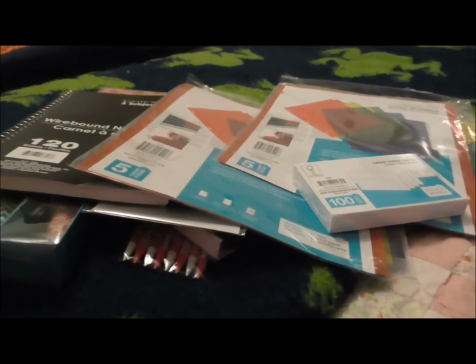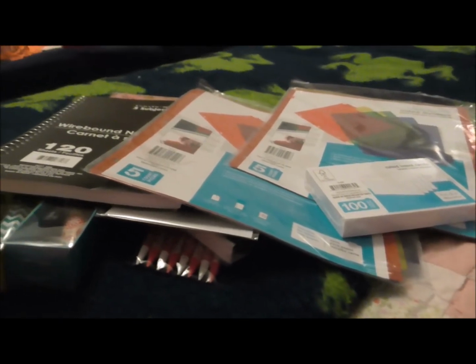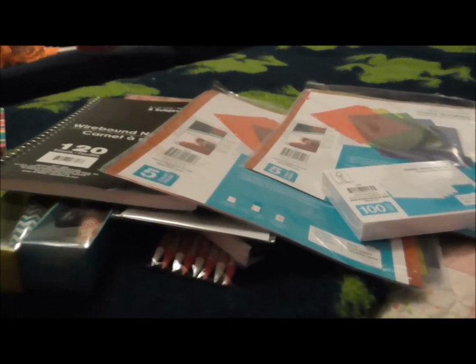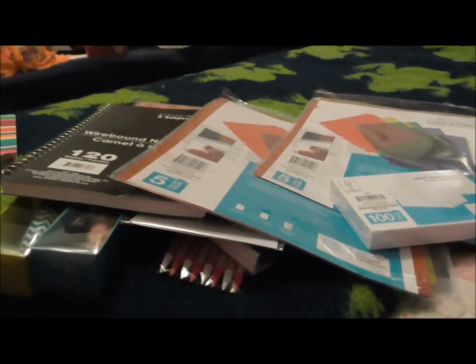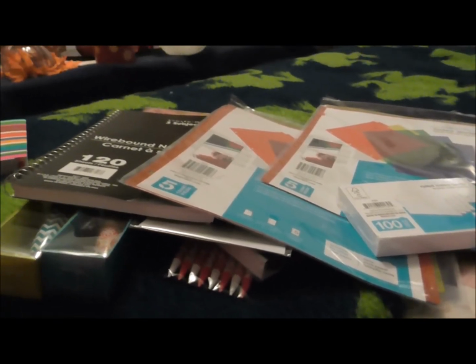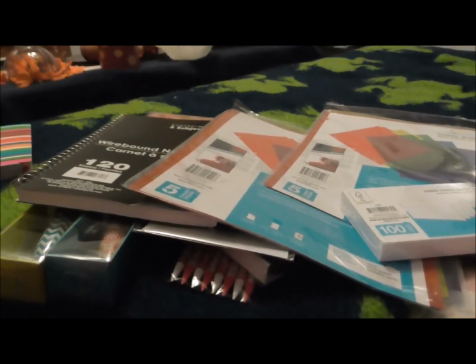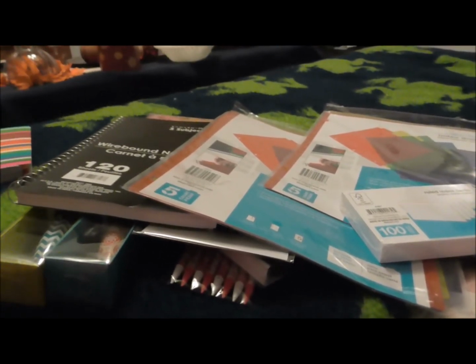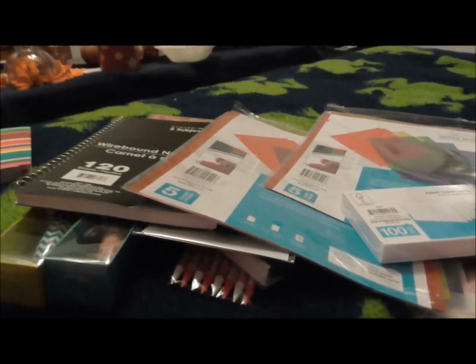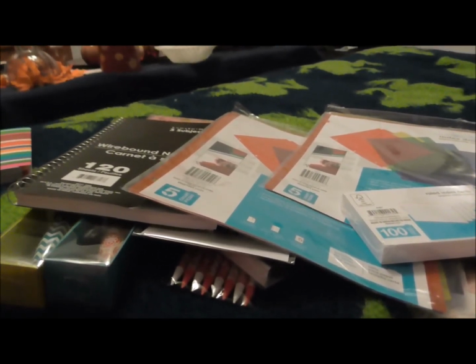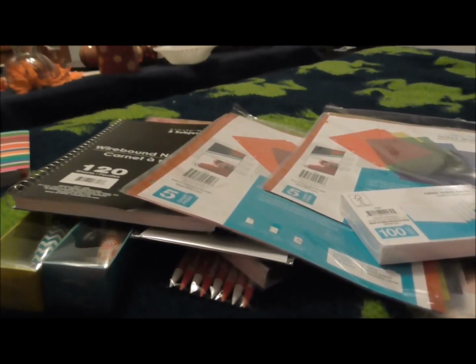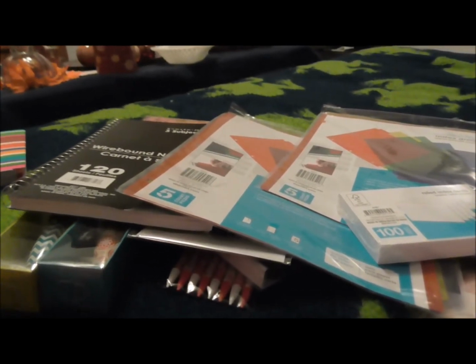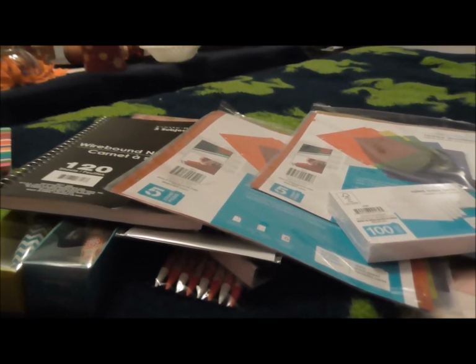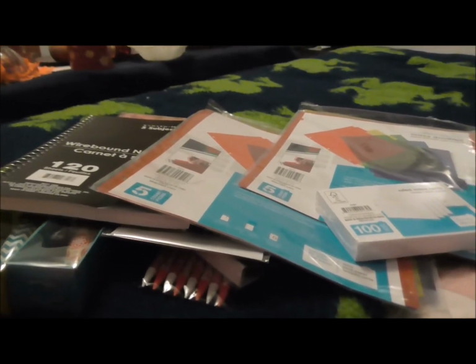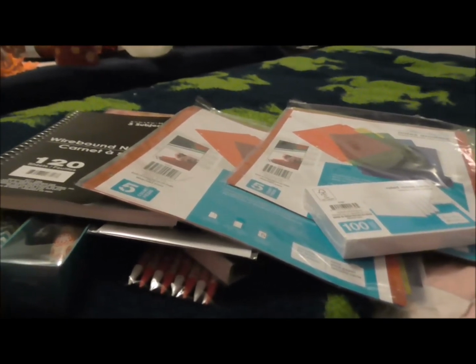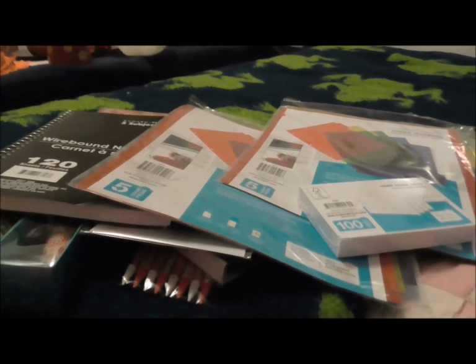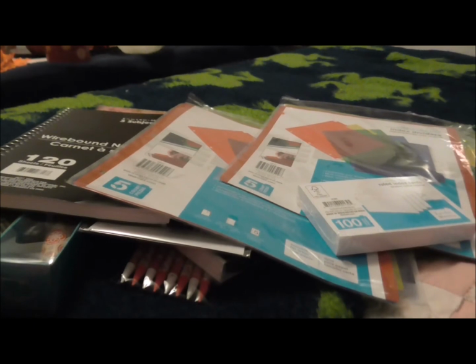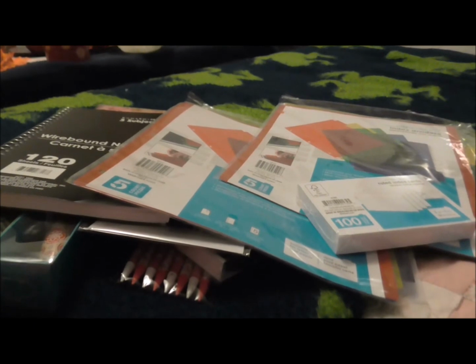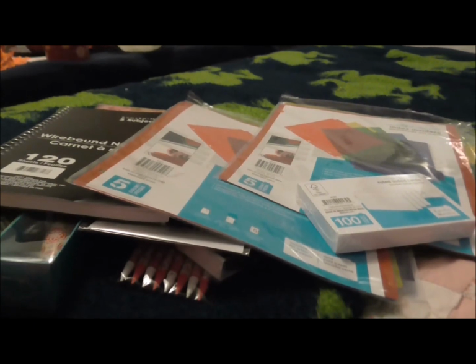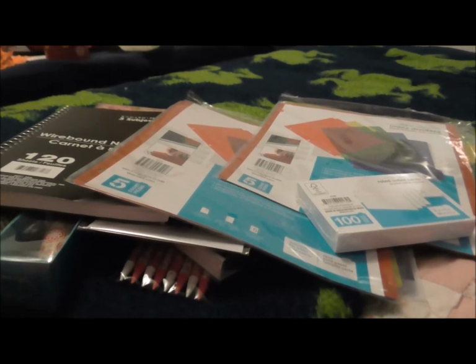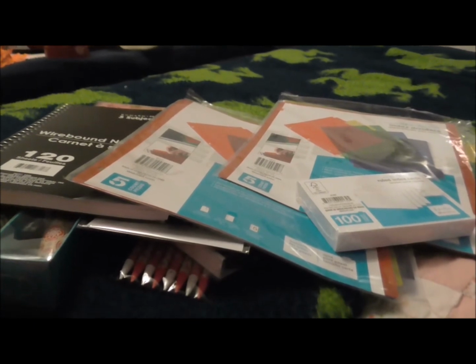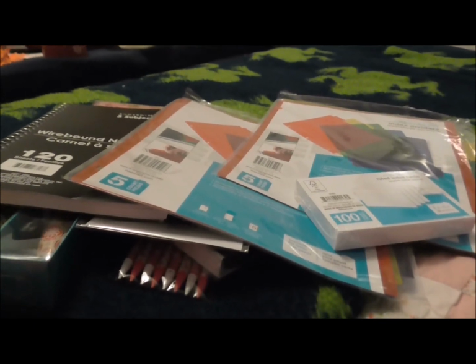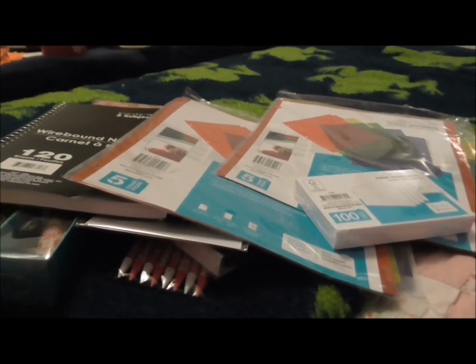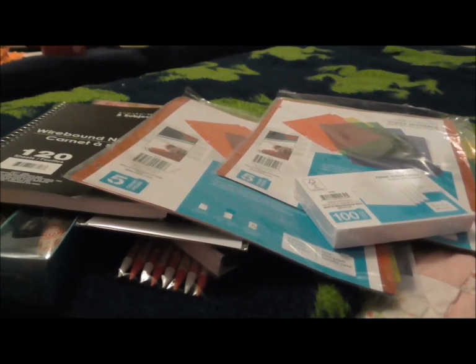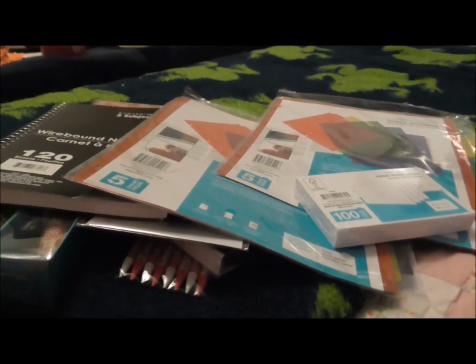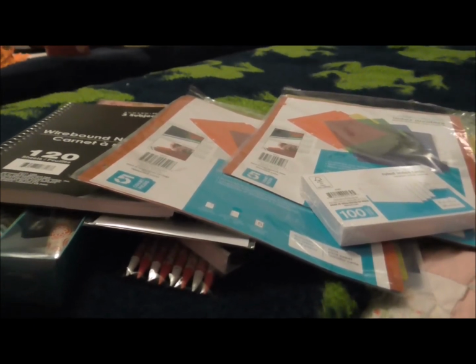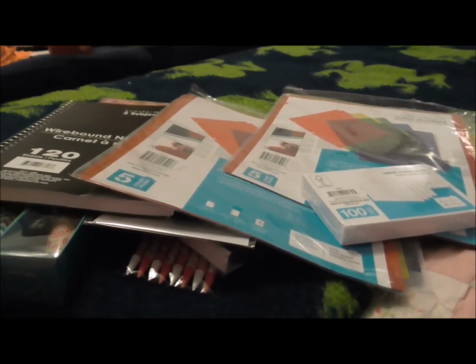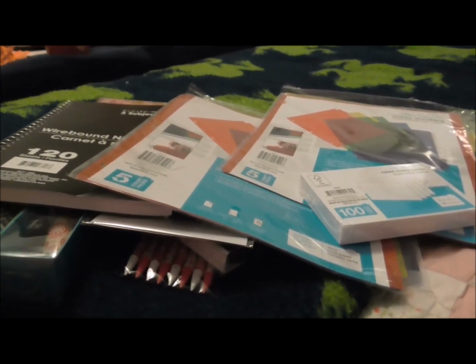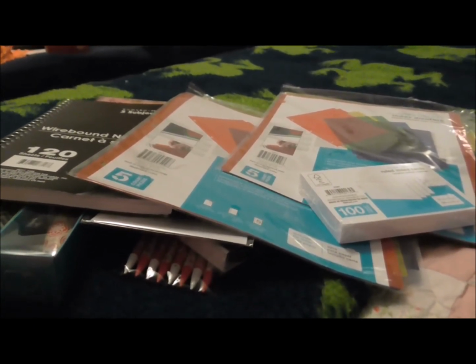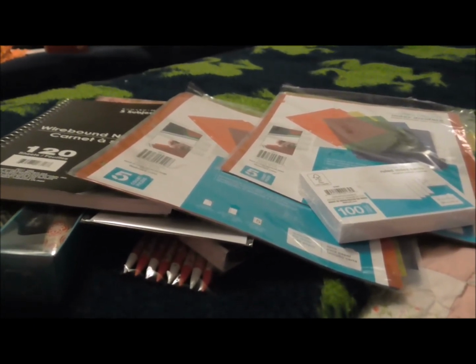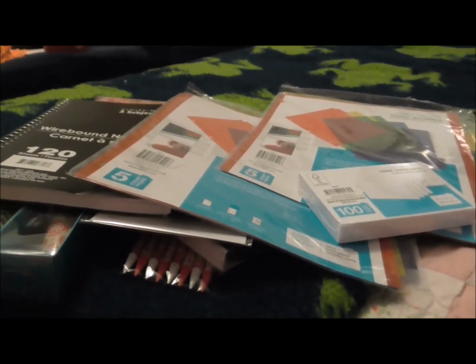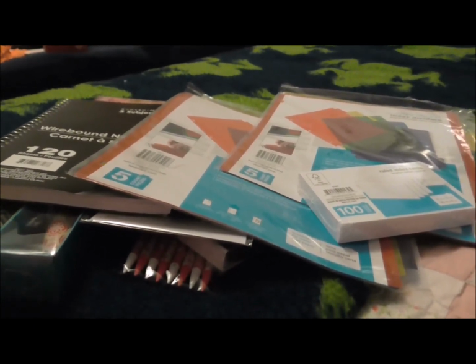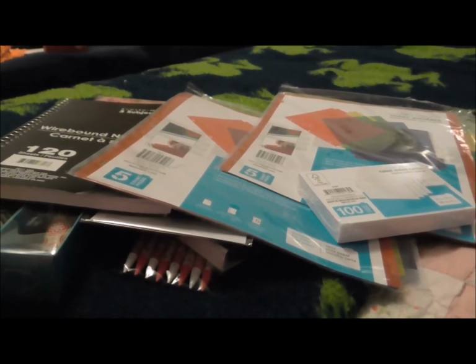Anyway, this is just my small haul for my office supply things. Hope you enjoyed — thanks for watching, bye!